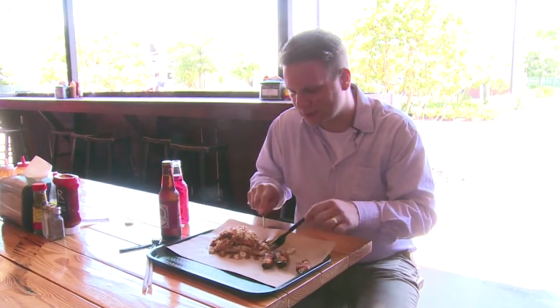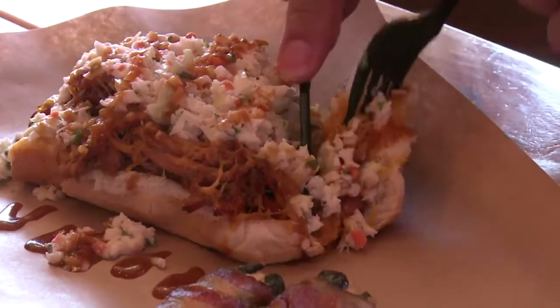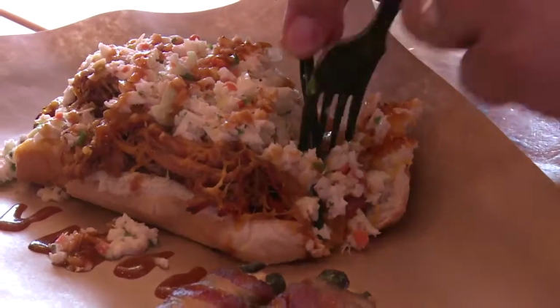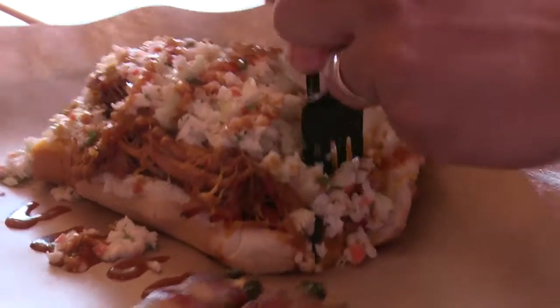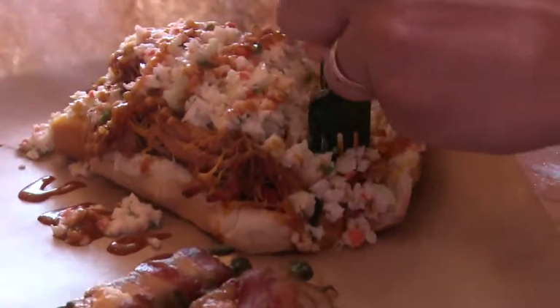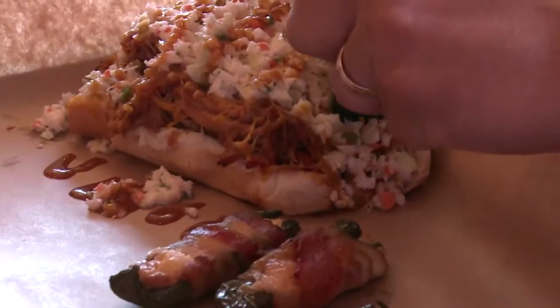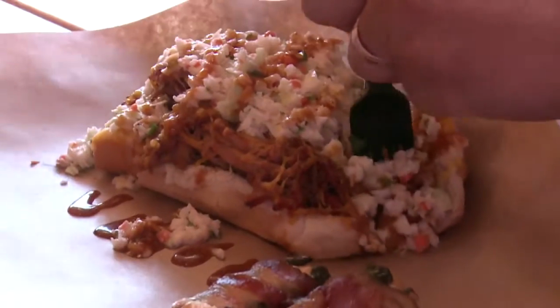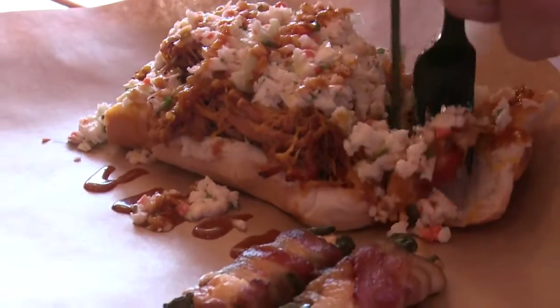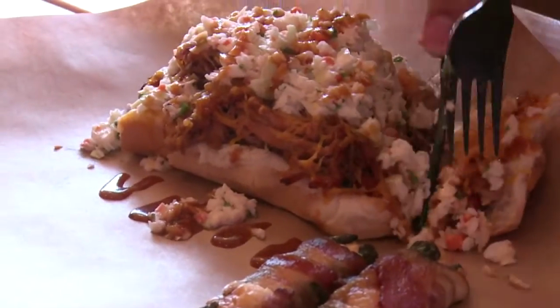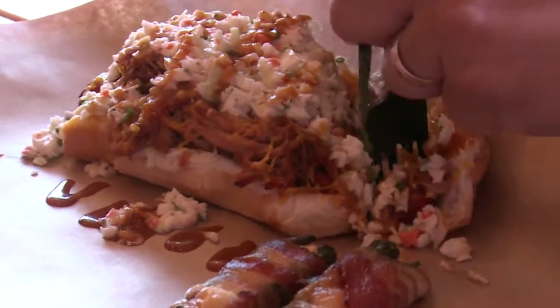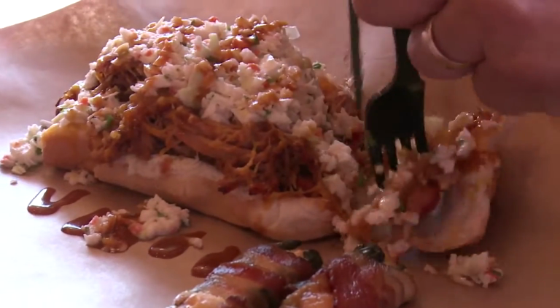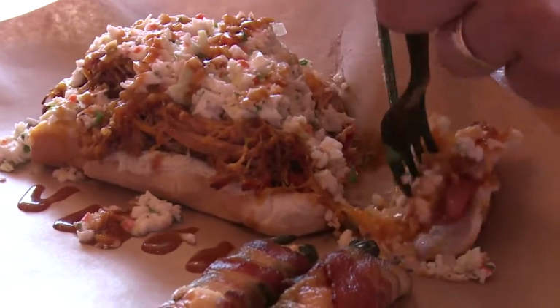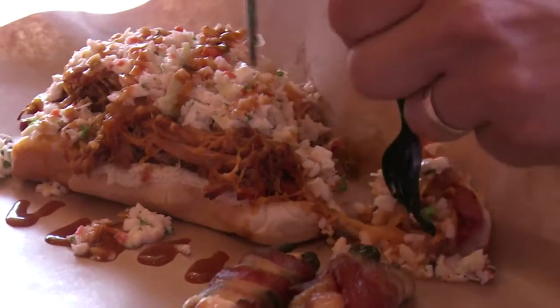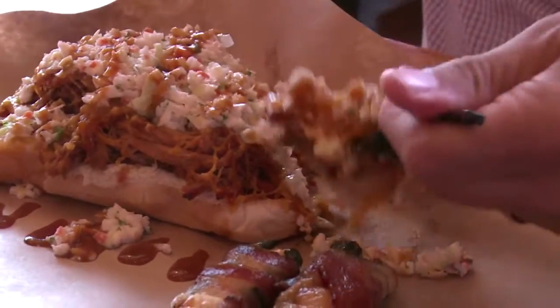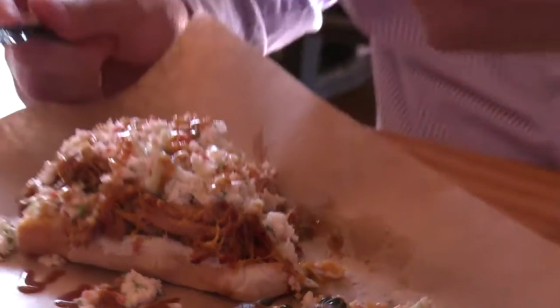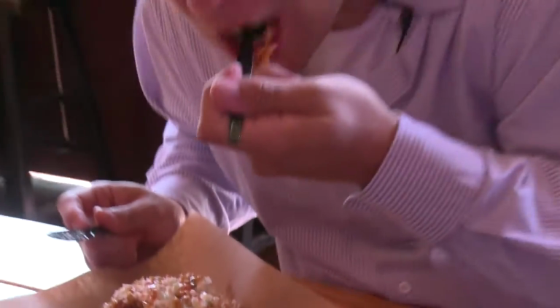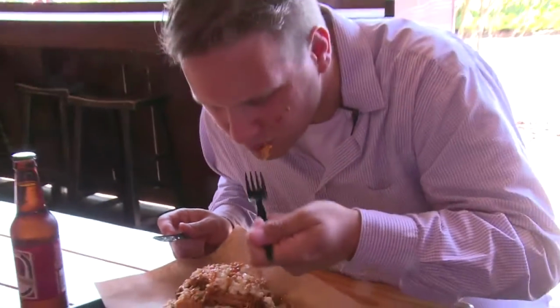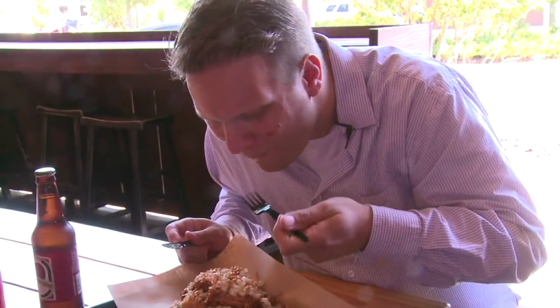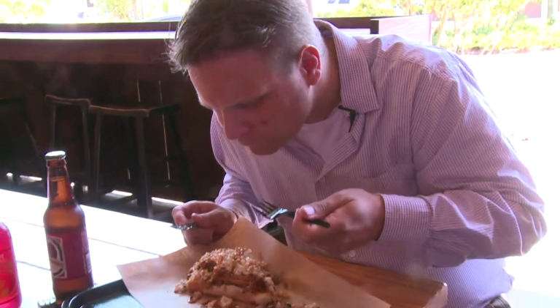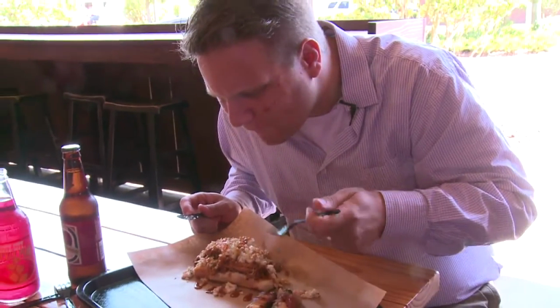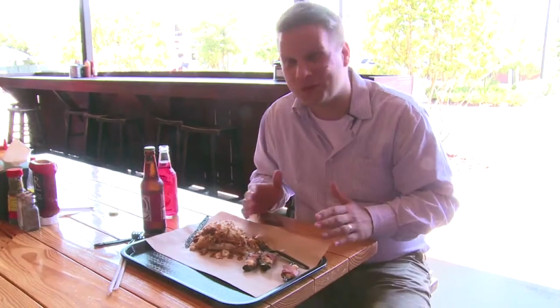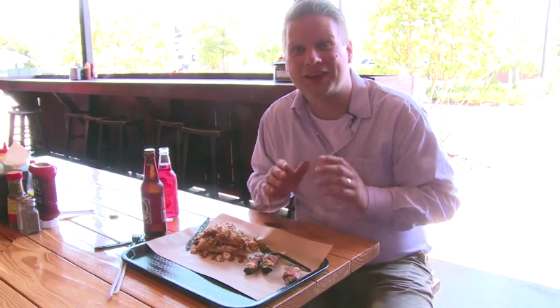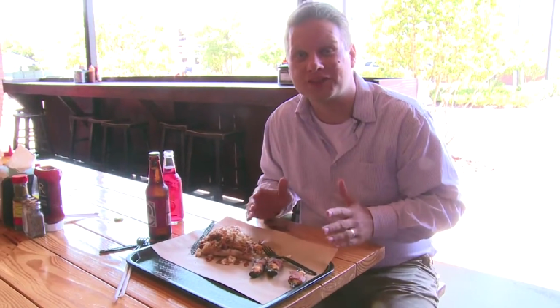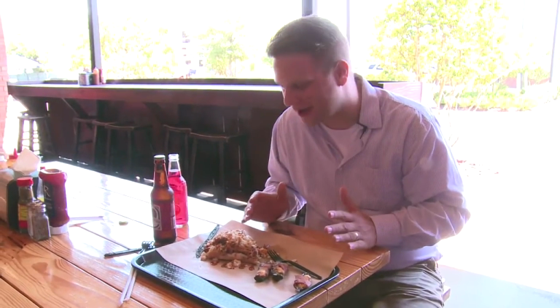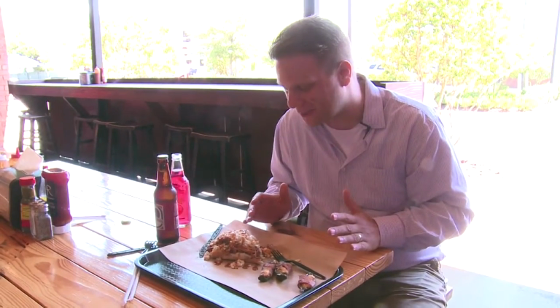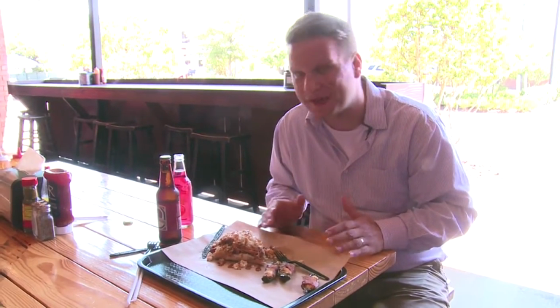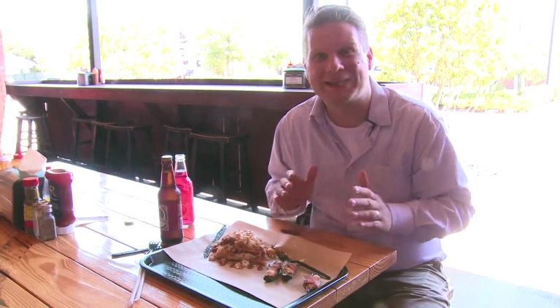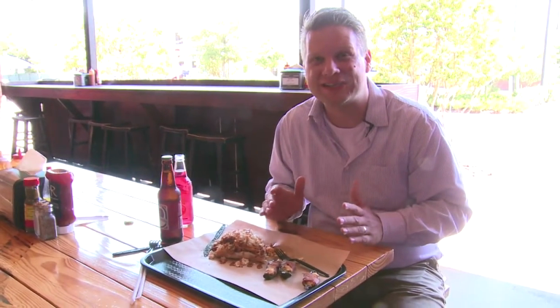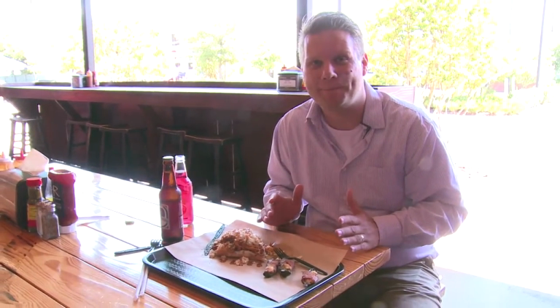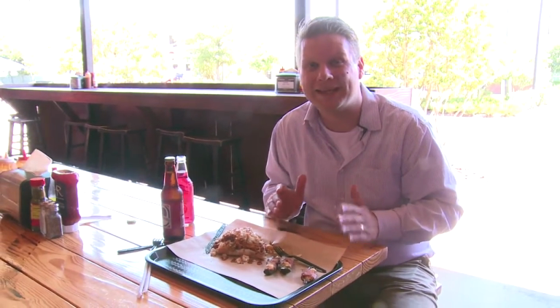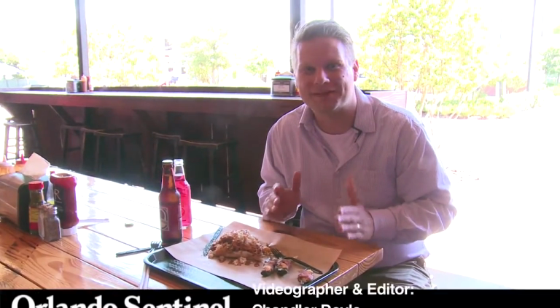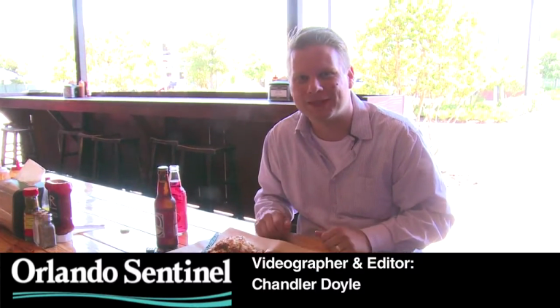So we're going to give it a try and see how it tastes. That's actually pretty good. You wouldn't think that the coleslaw and the hot dog work together, but I could definitely see my belly getting busted with this.